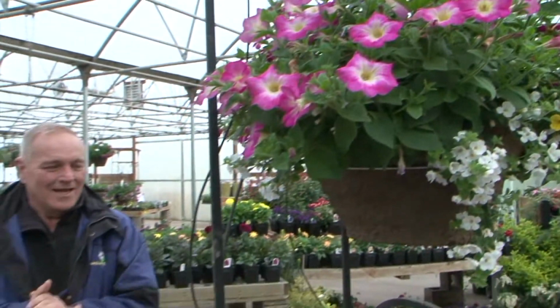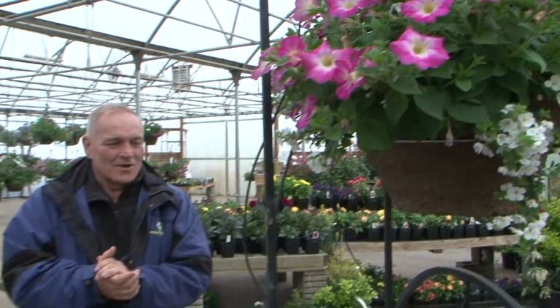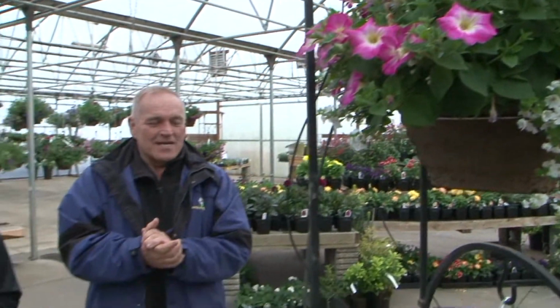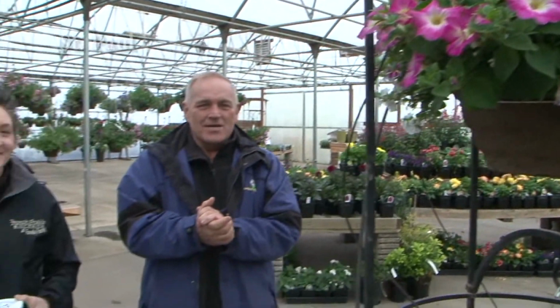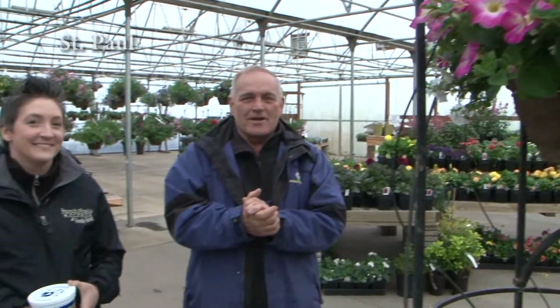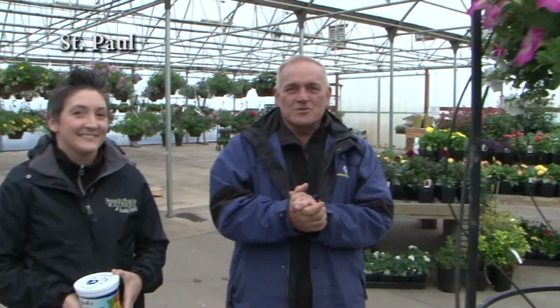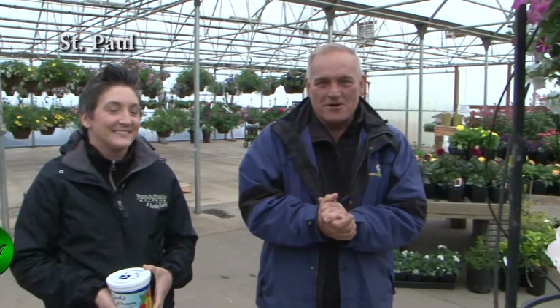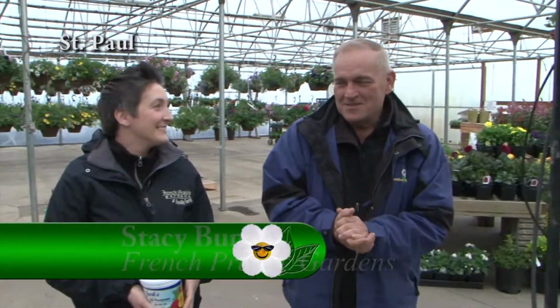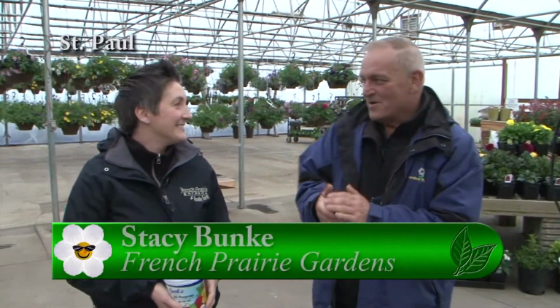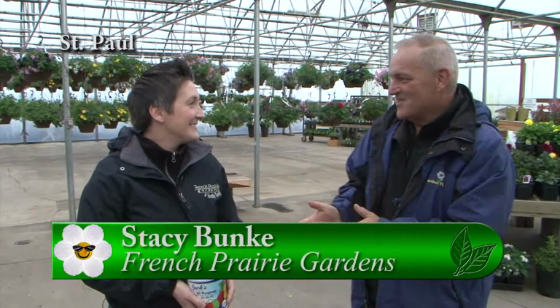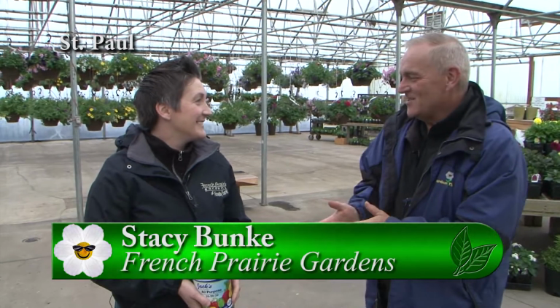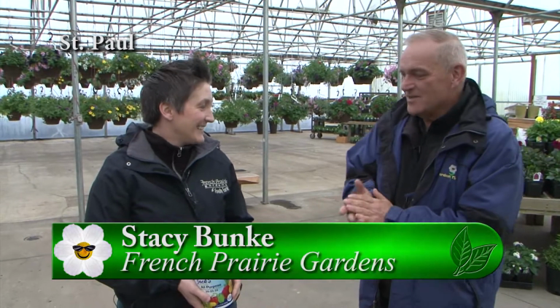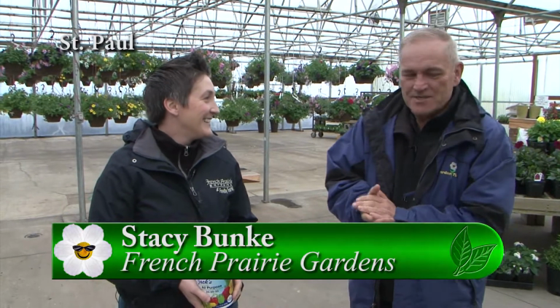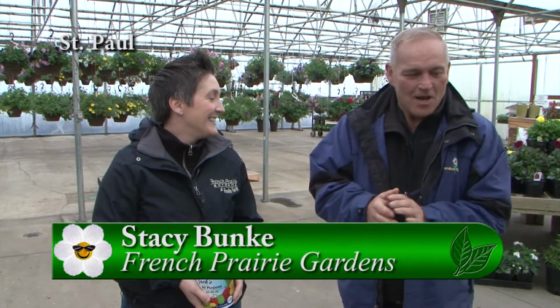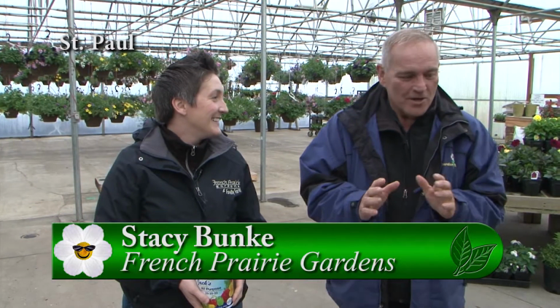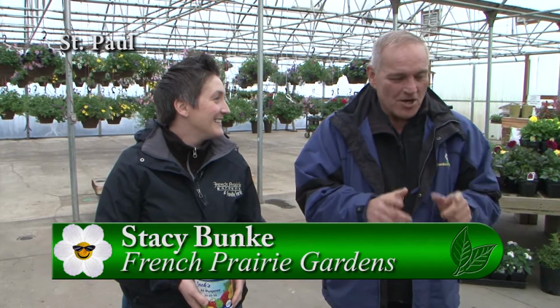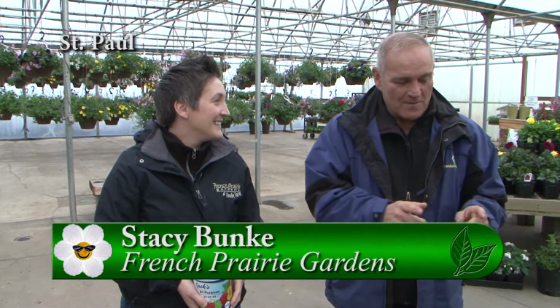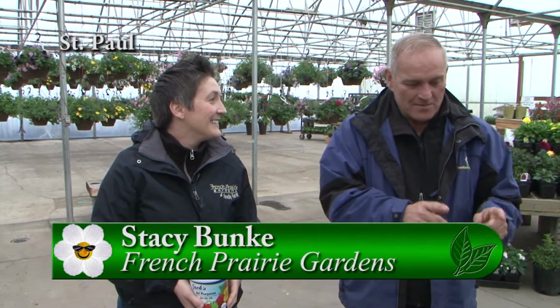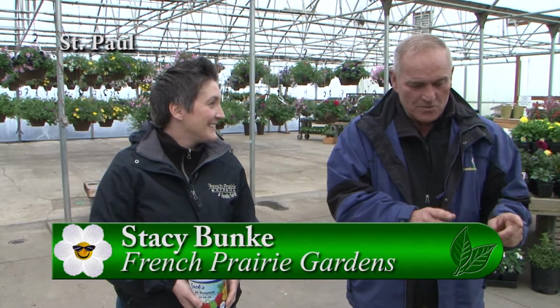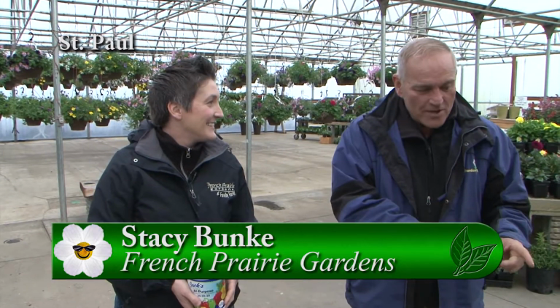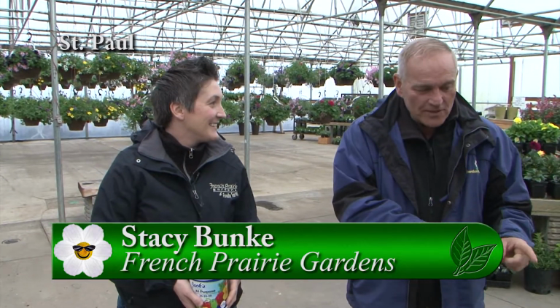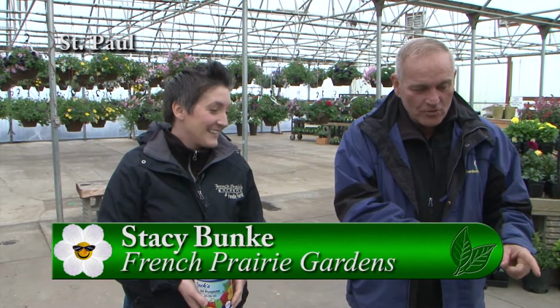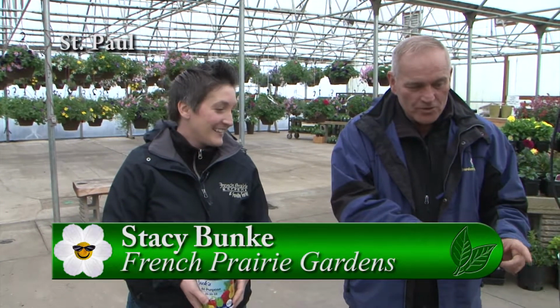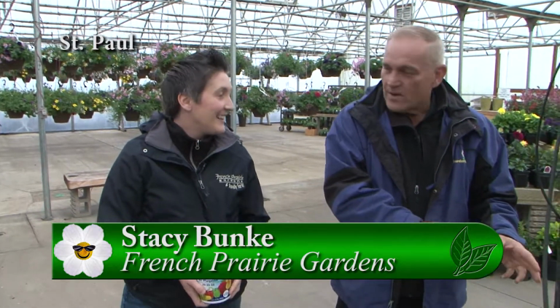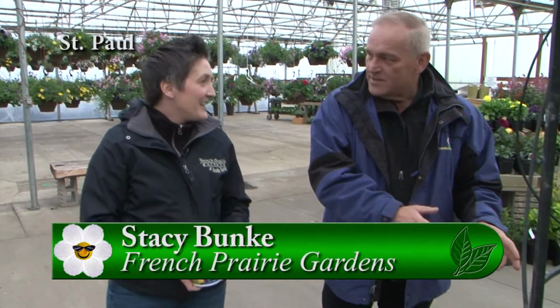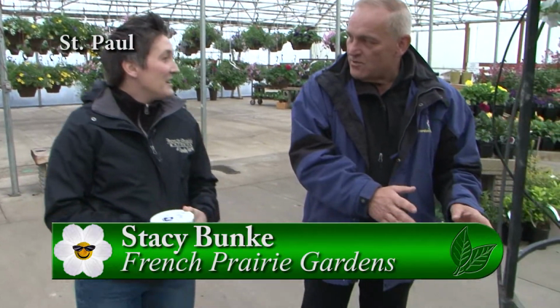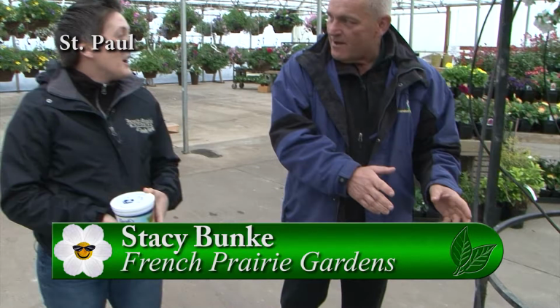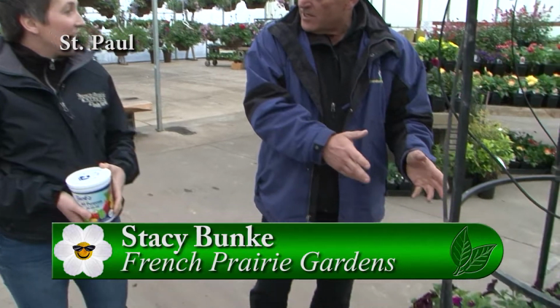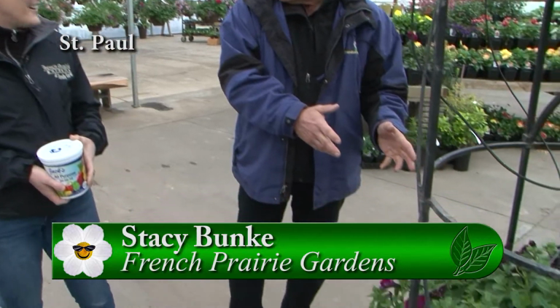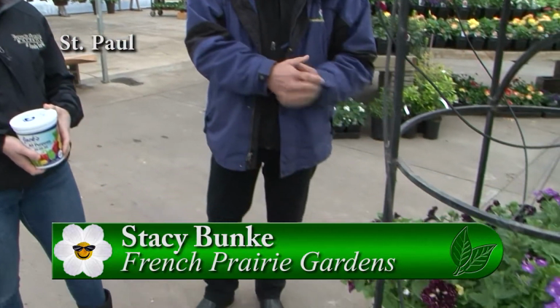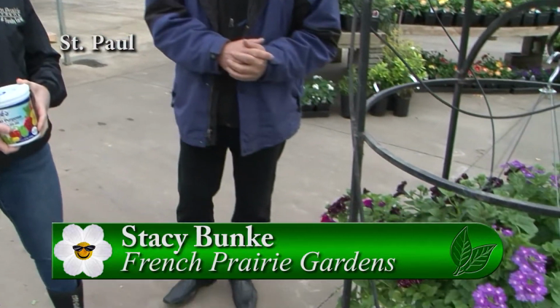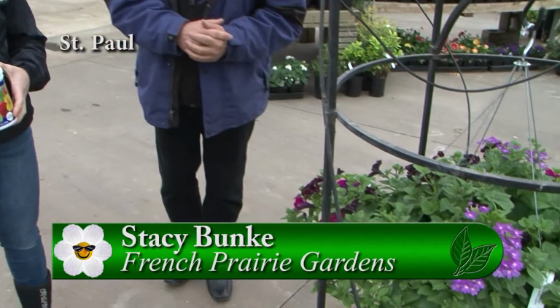I'm standing here at French Prairie Gardens with Stacey, and we're going to talk about some of these wonderfully cool new varieties that you have in your hanging baskets.